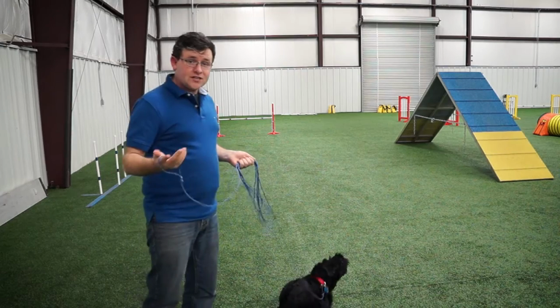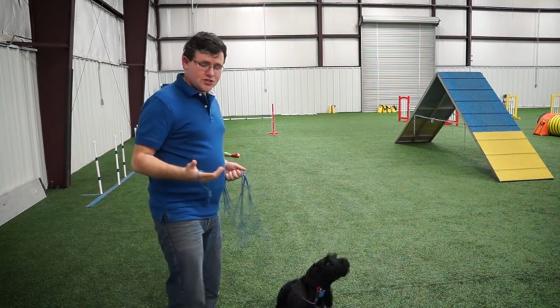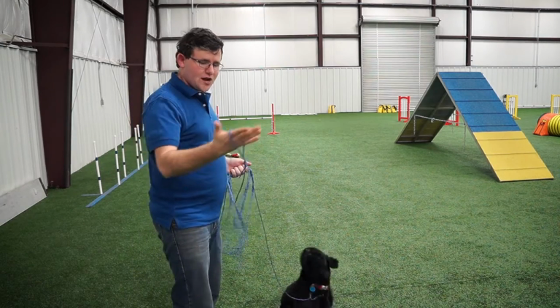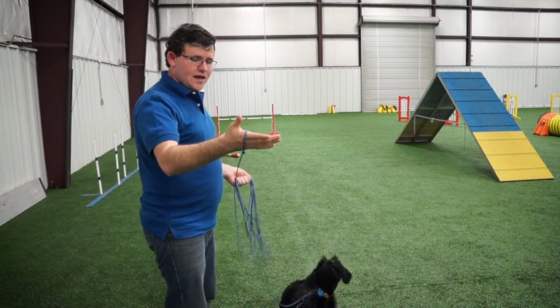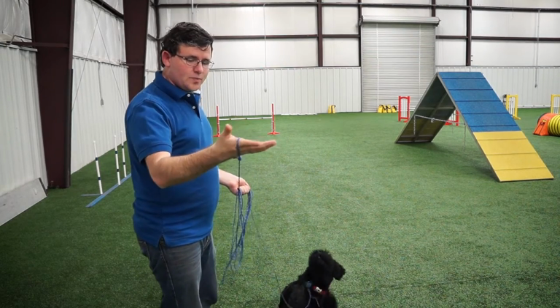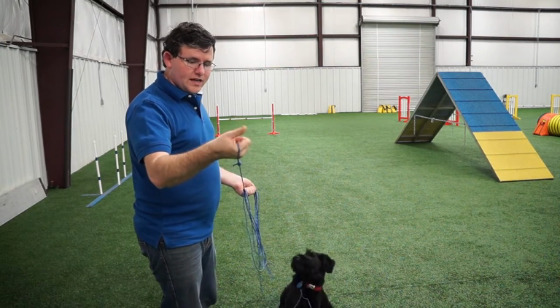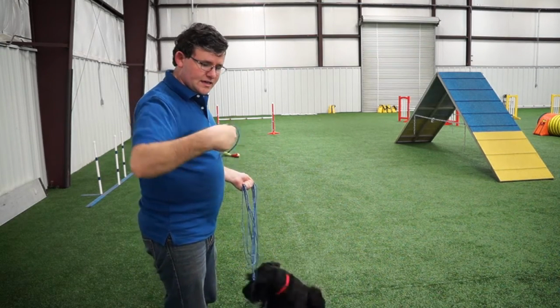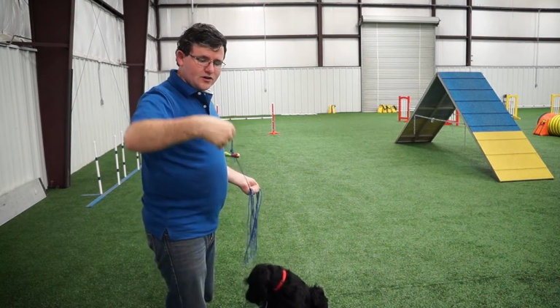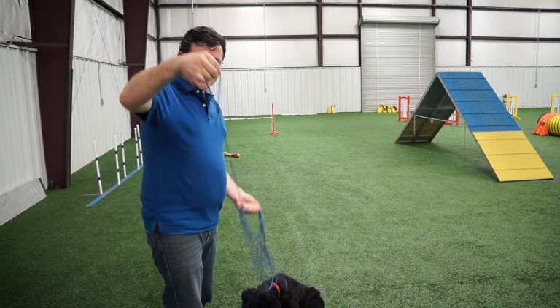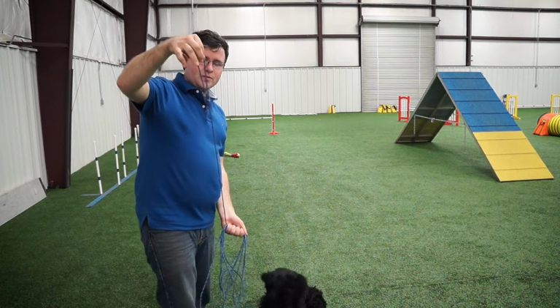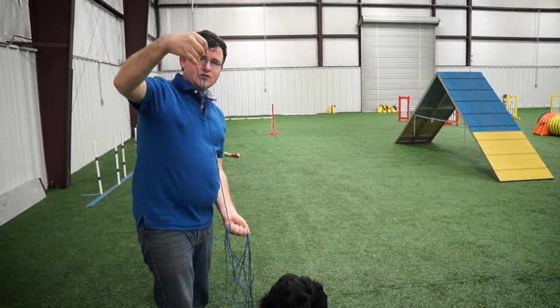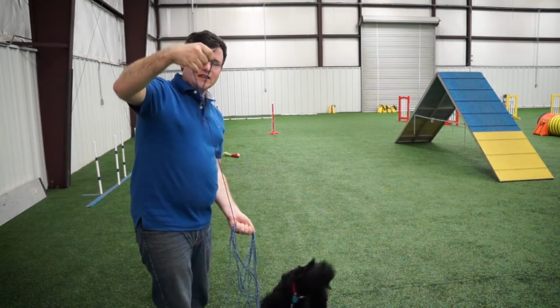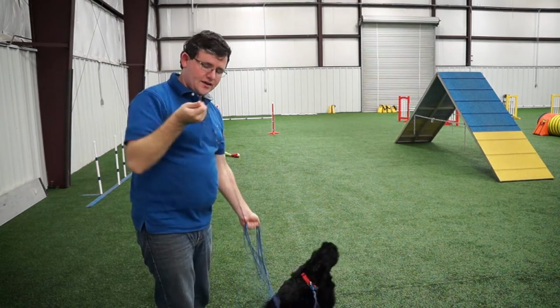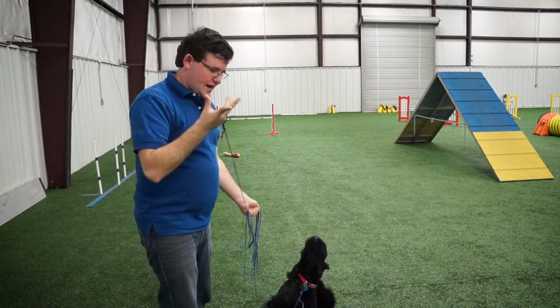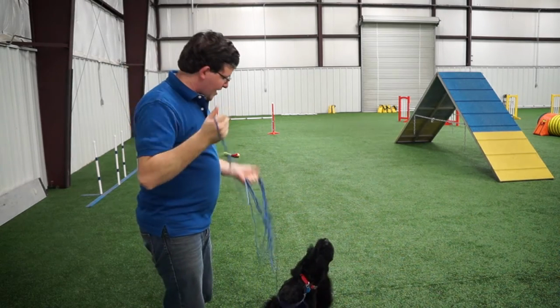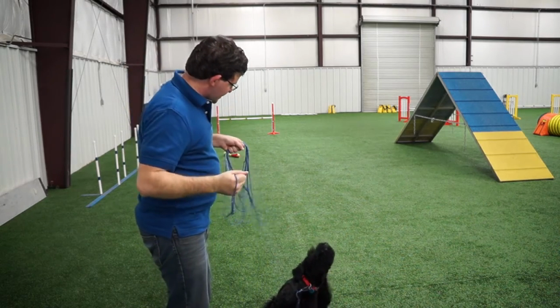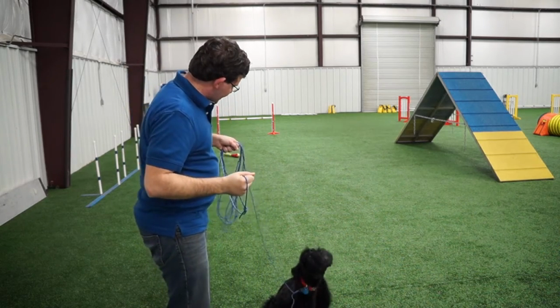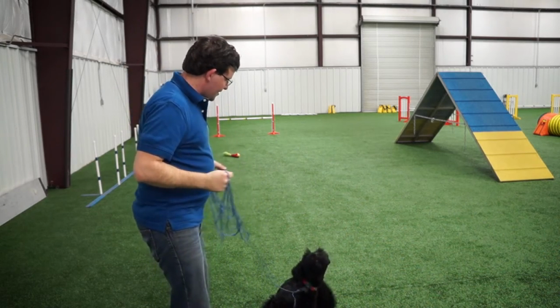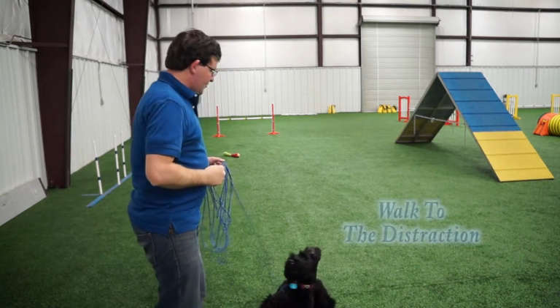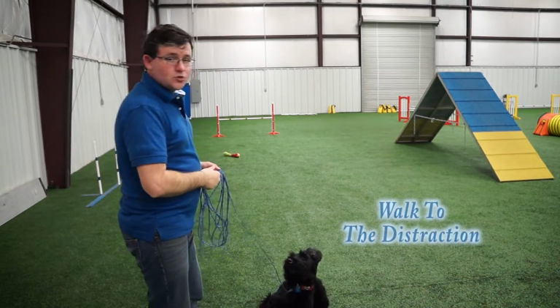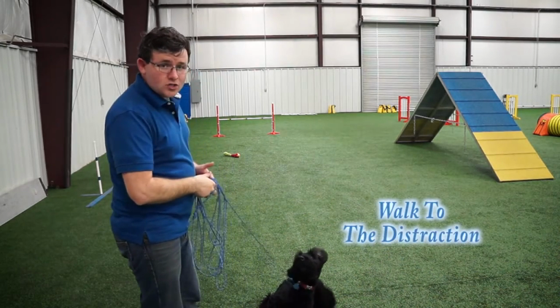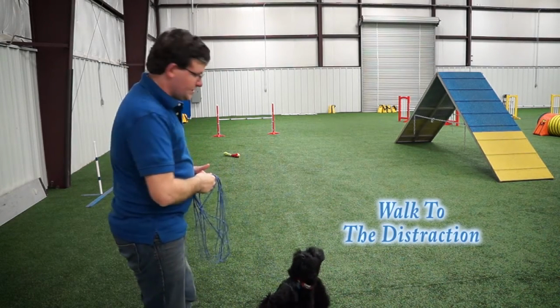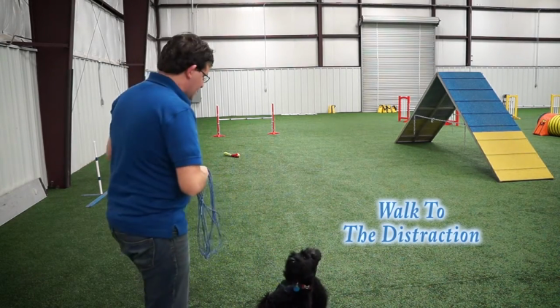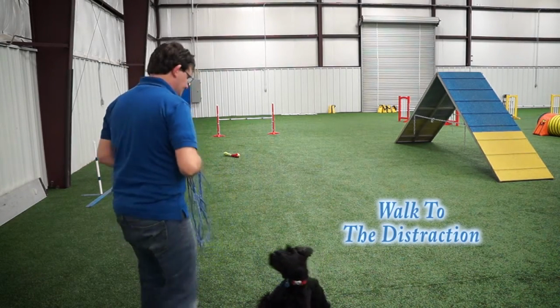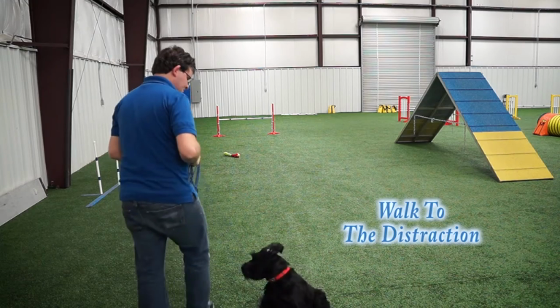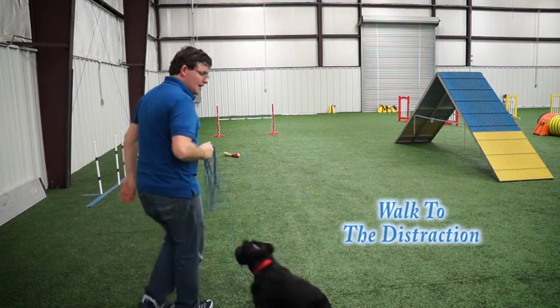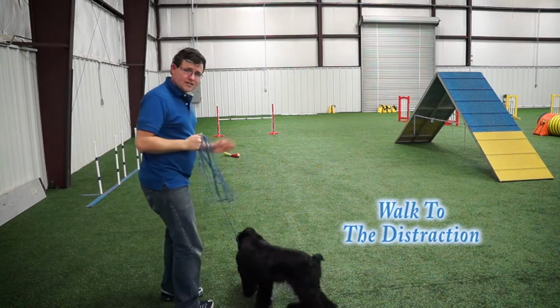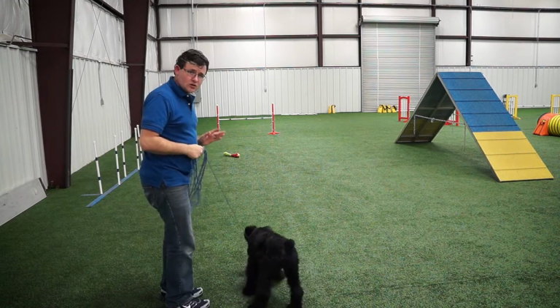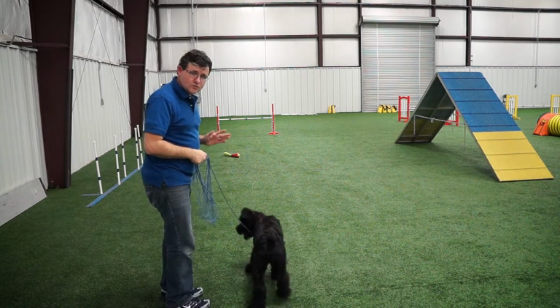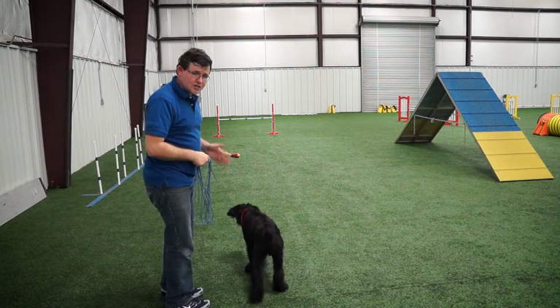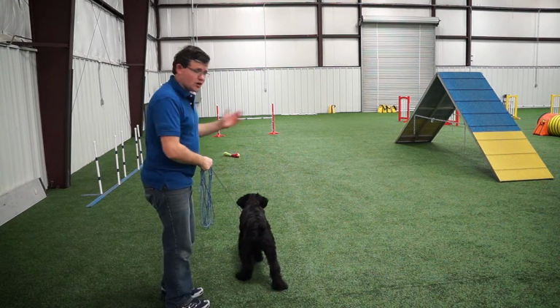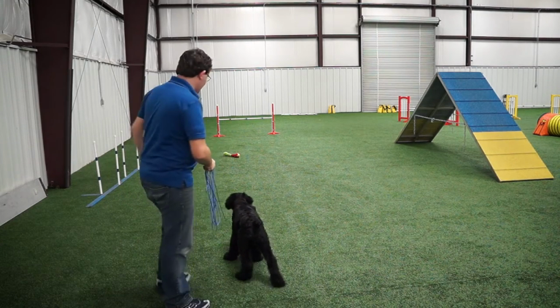To start, grab the loop at one end — I always like to tie a loop in my light line — and grab the slack in the other hand. Then we're going to start to walk towards the distraction. As soon as he goes towards the distraction, I'm going to call him away.